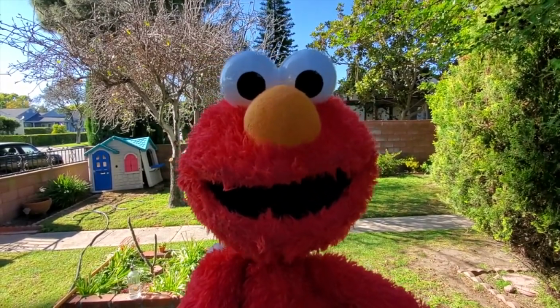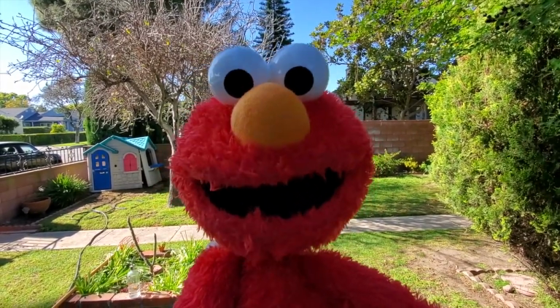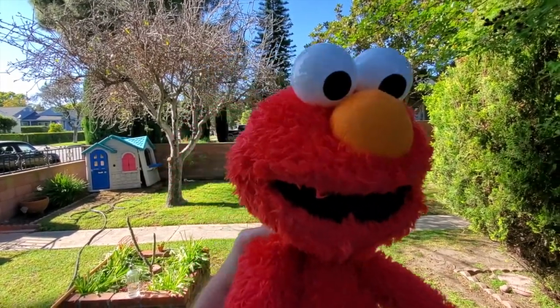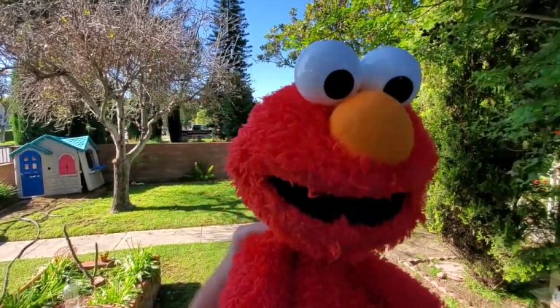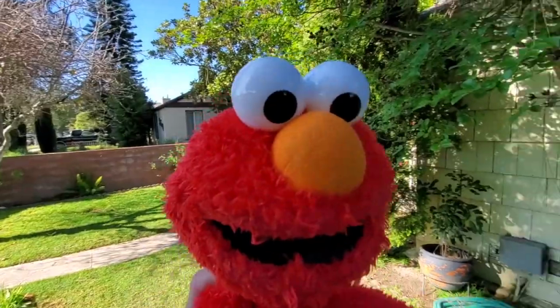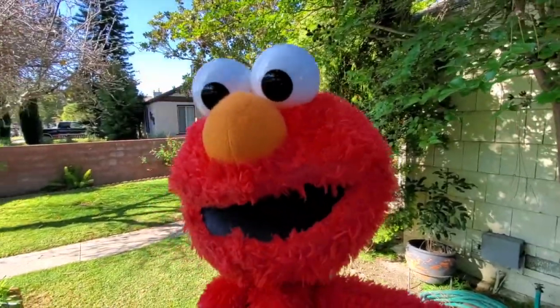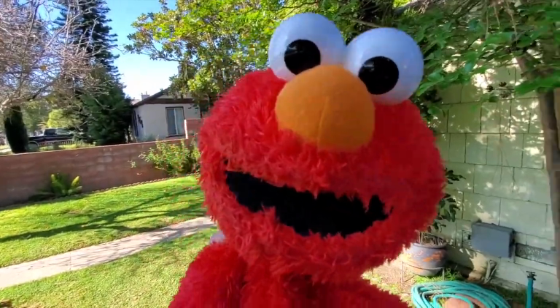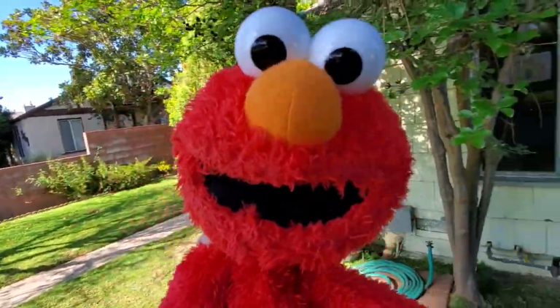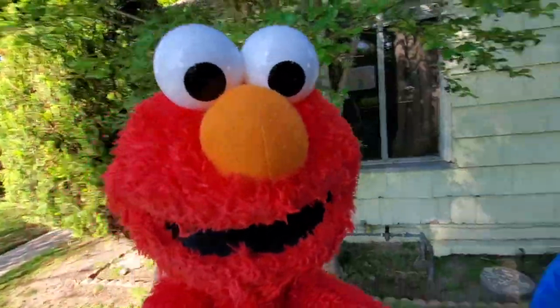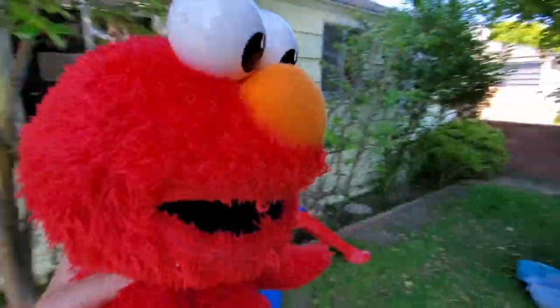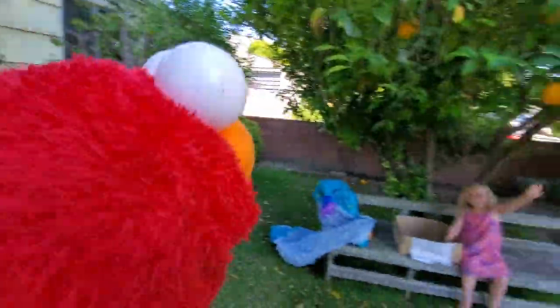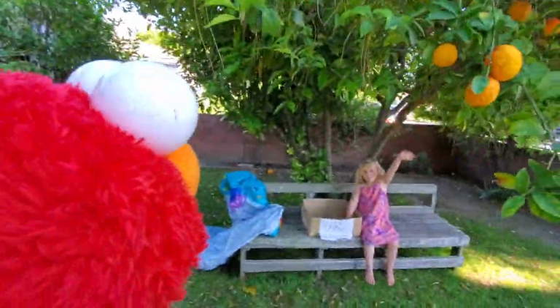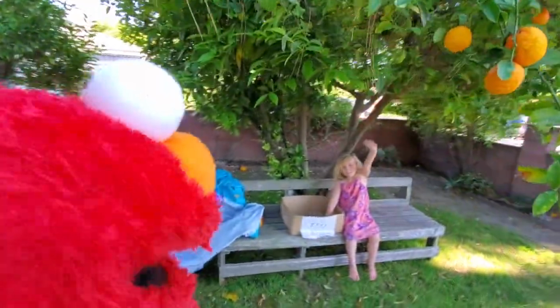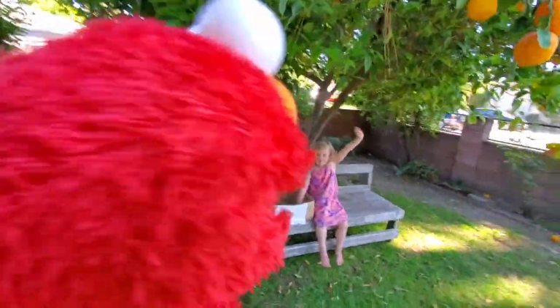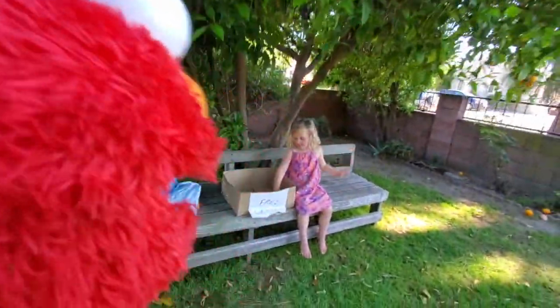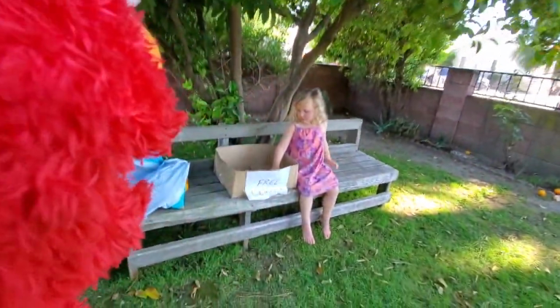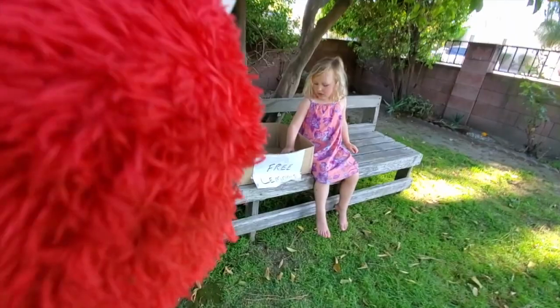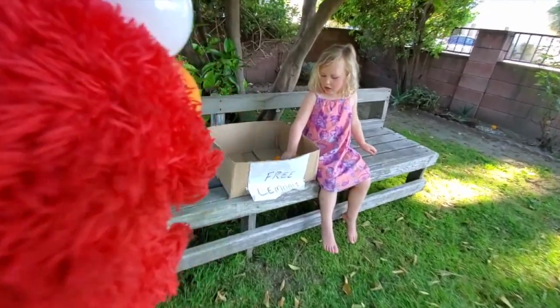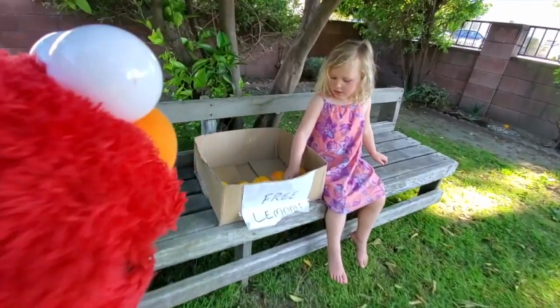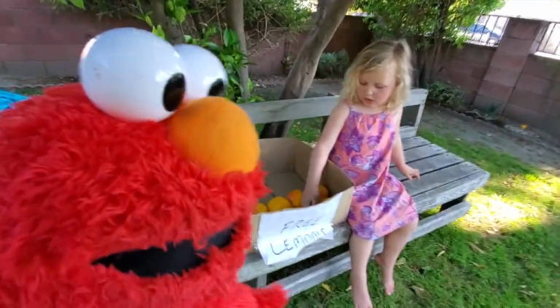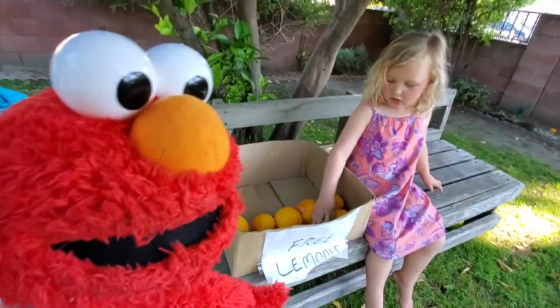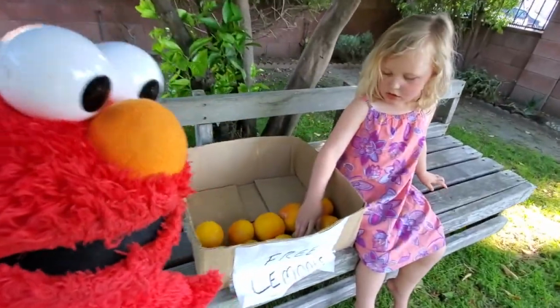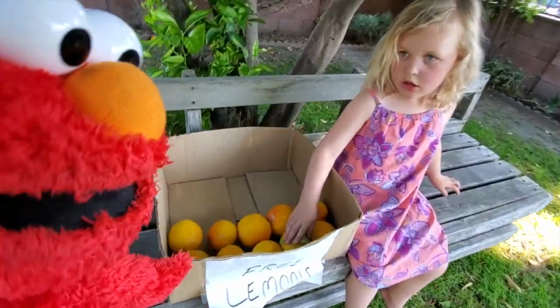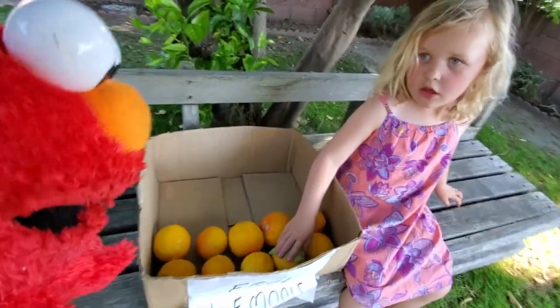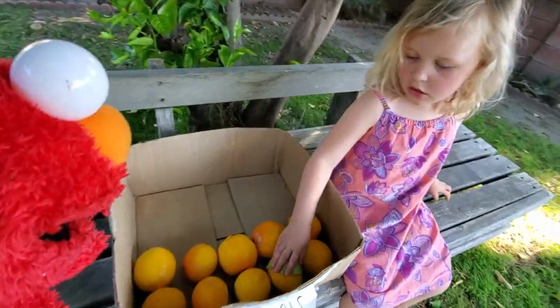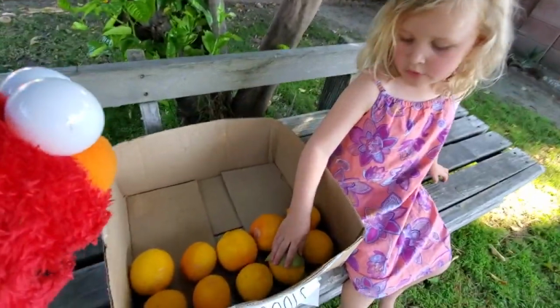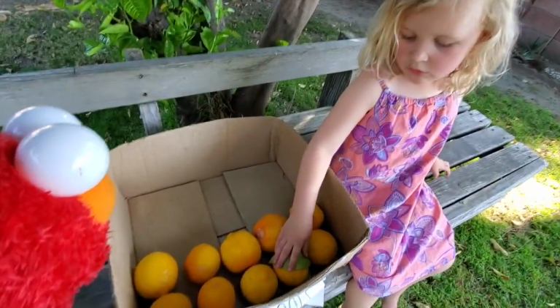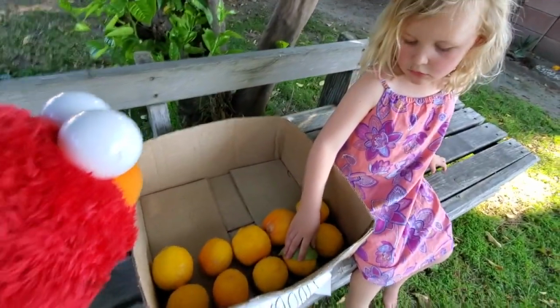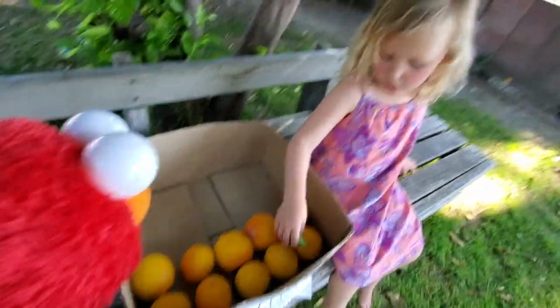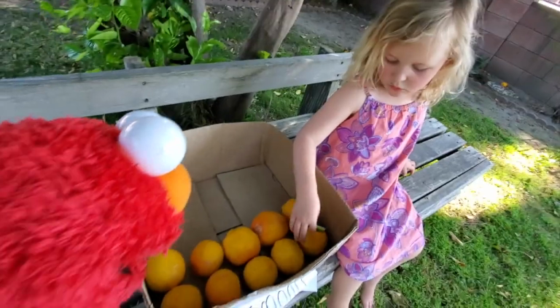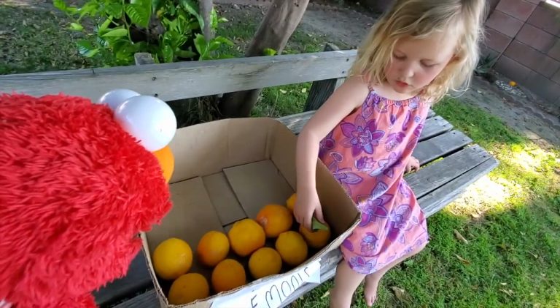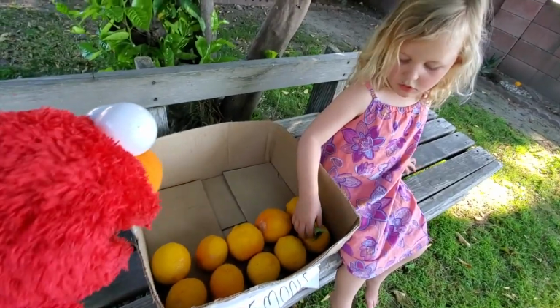Her name's Gabby. There she is. Let's go say hi to her. Hey, Gabby. Hey, there you are. We've got some lemons. Elmo loves lemons. How many lemons are in there? Ten. Ten? Let's count them.